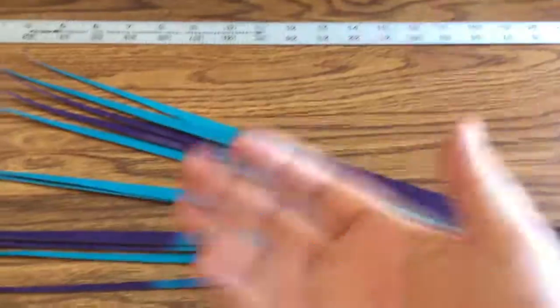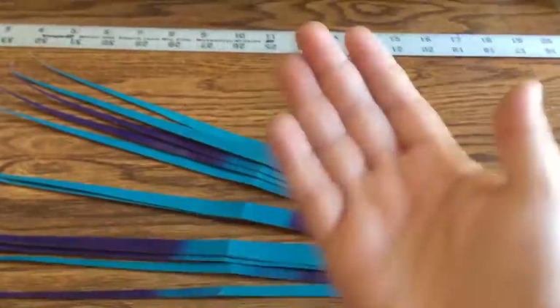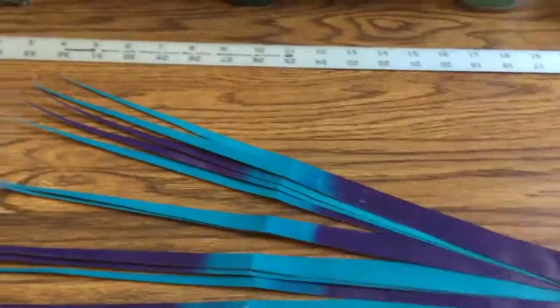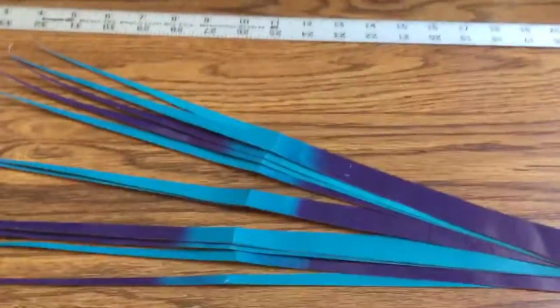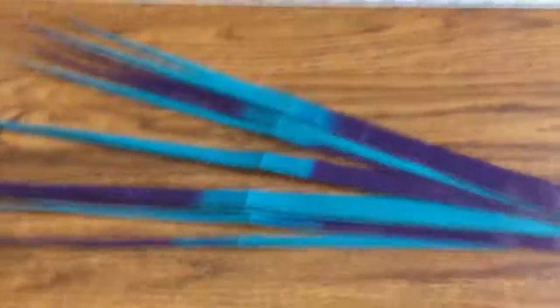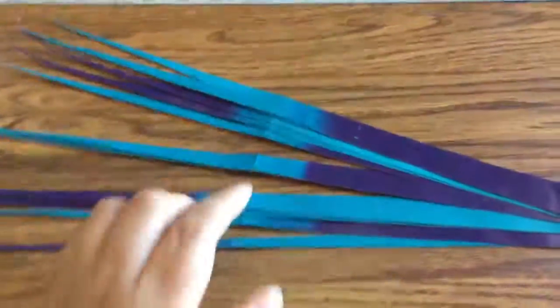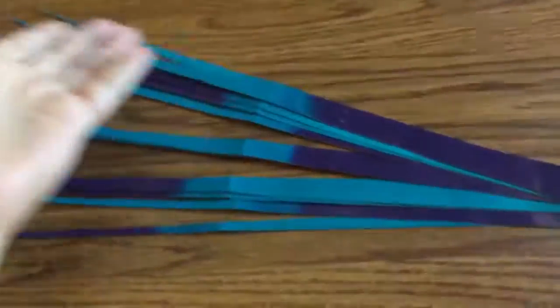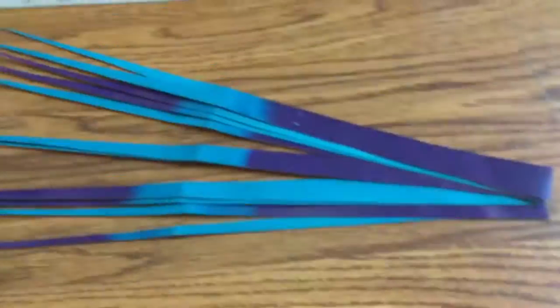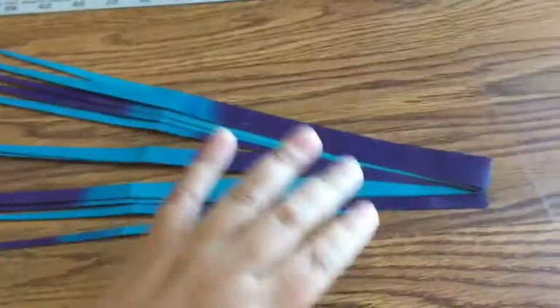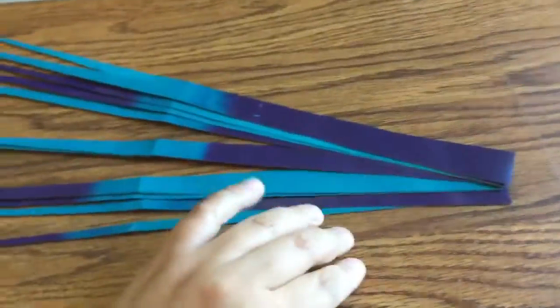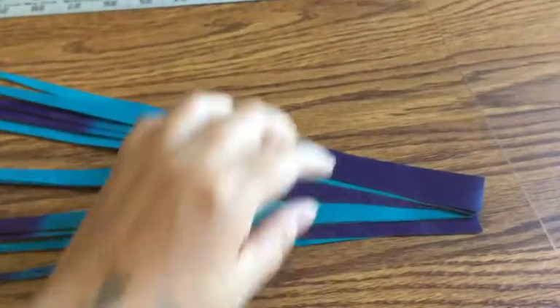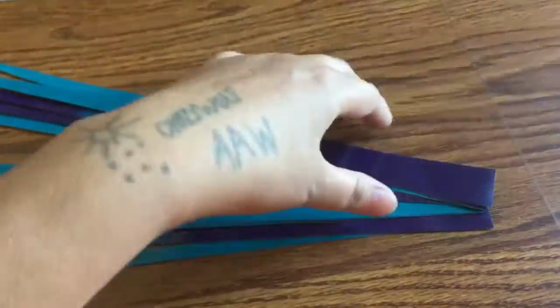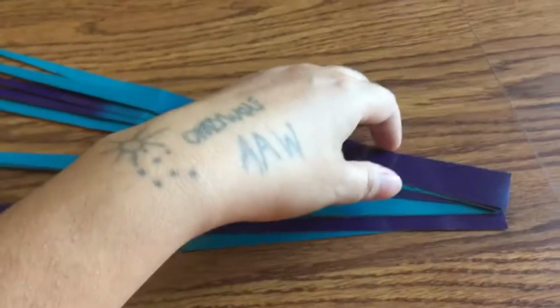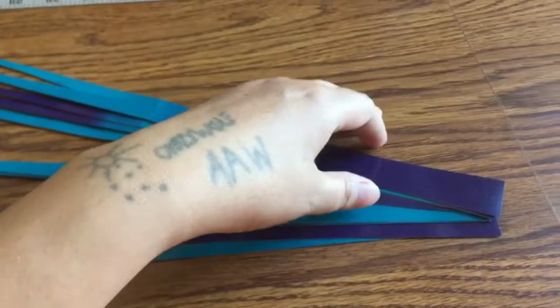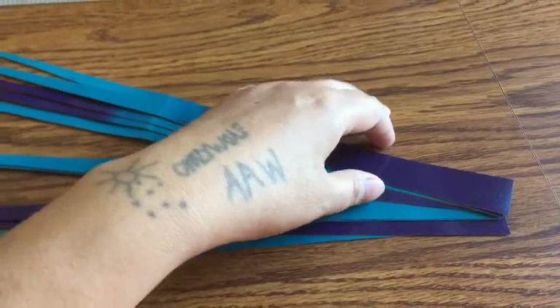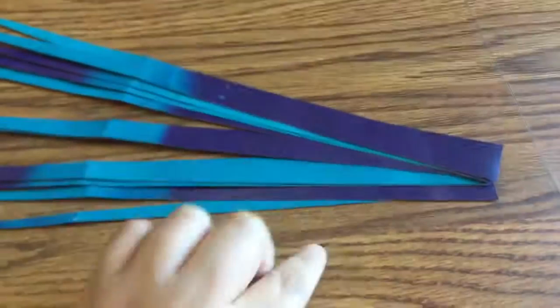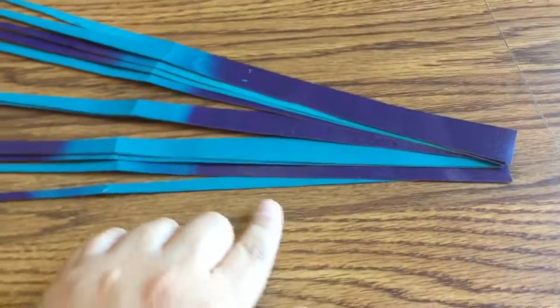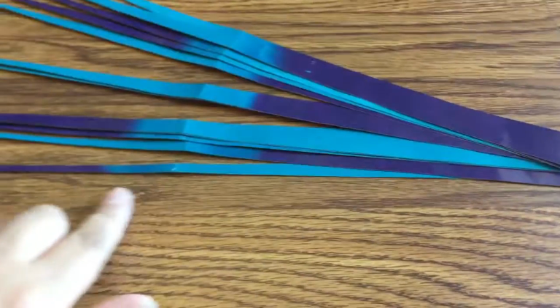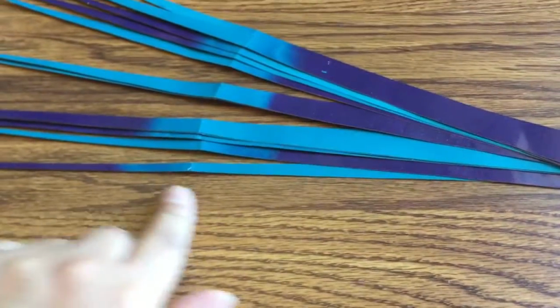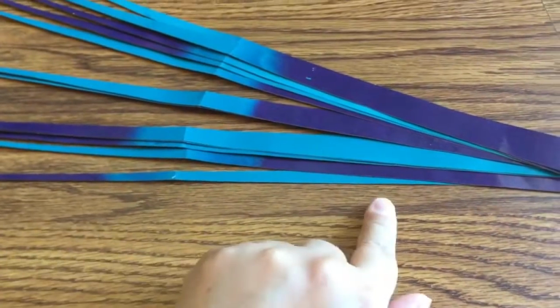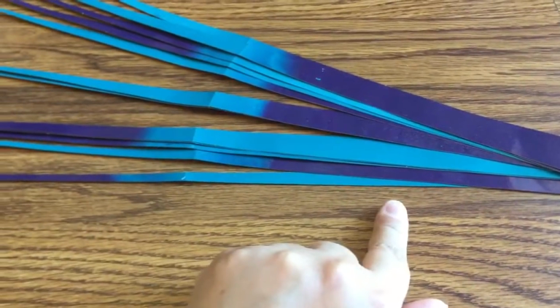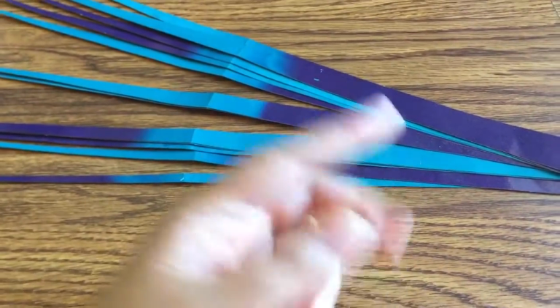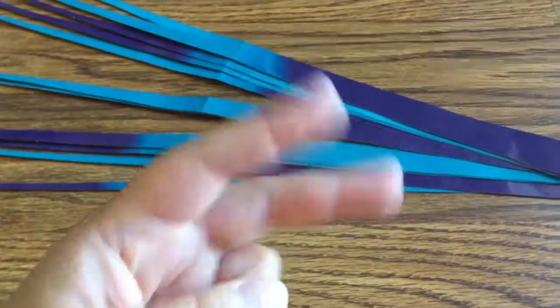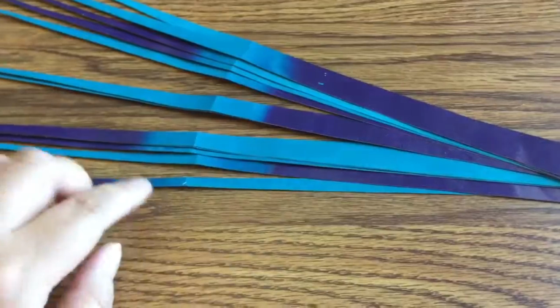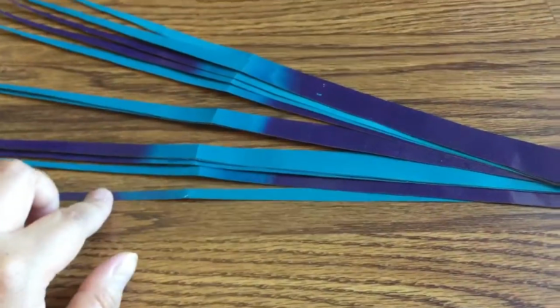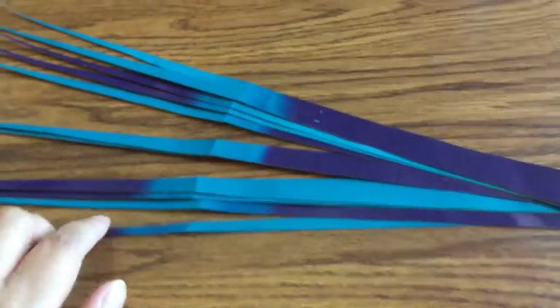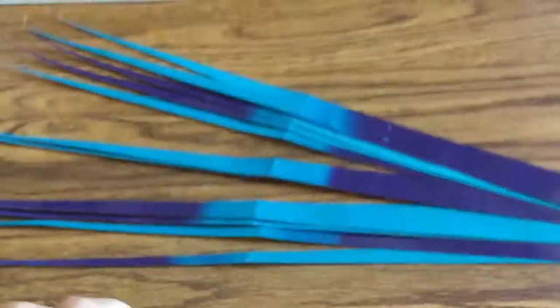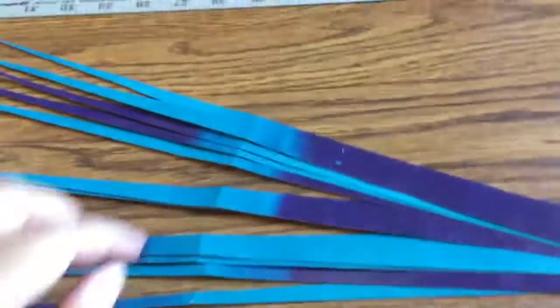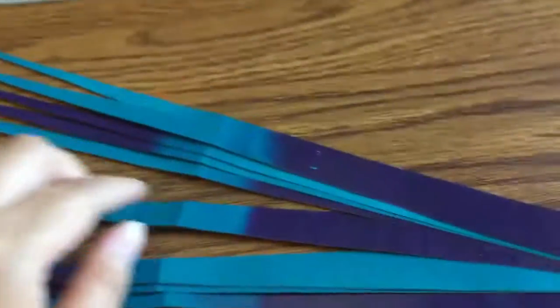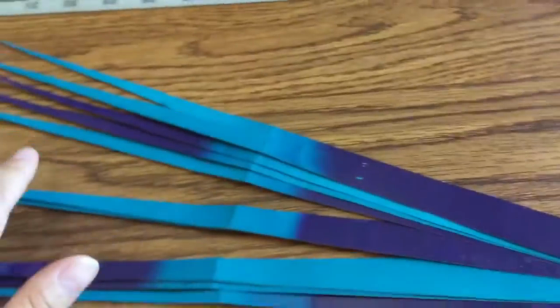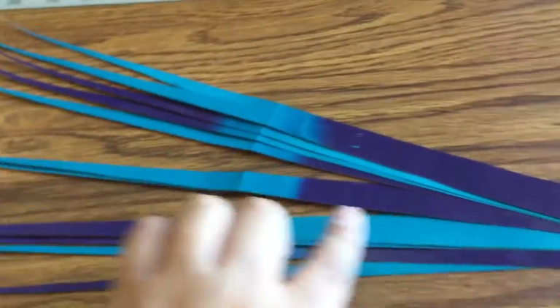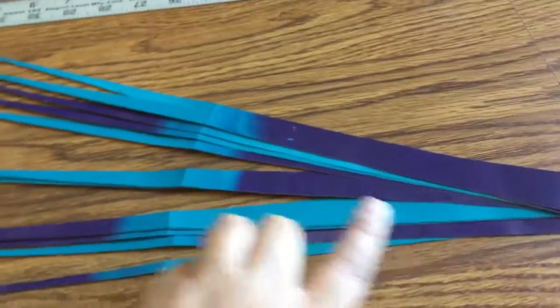Hello, good morning! So as you can see, I cut these up — I stuck to my inch, and then I did one small one, well two and a half inch. So anyway, these ones are gonna make interesting beads.